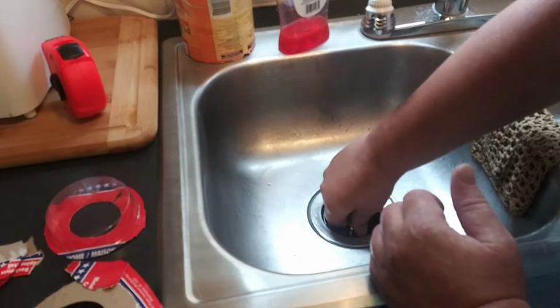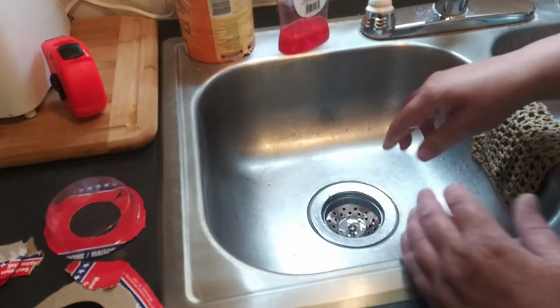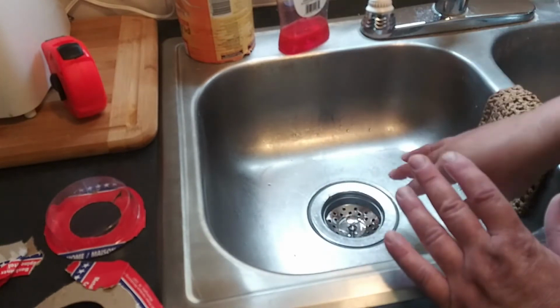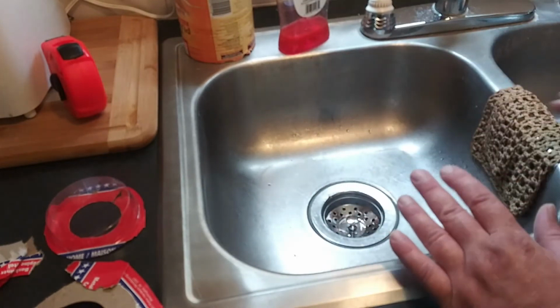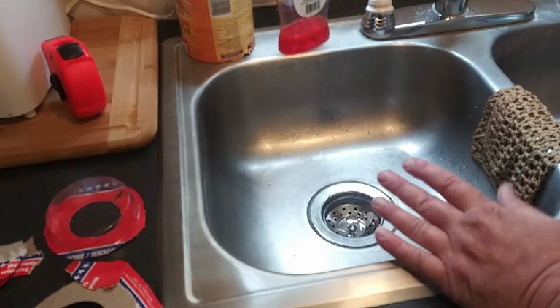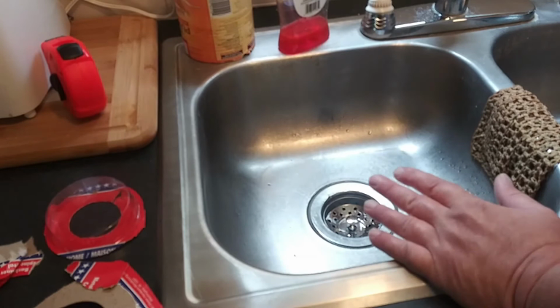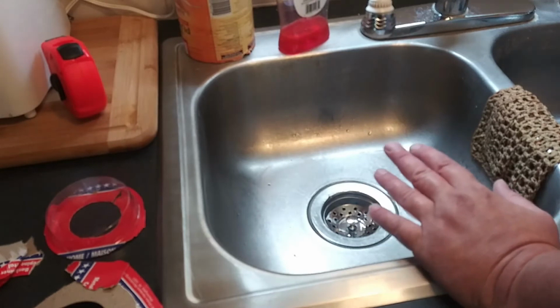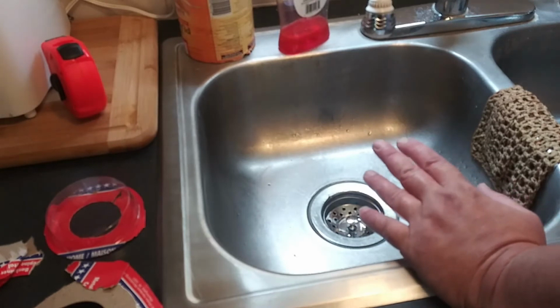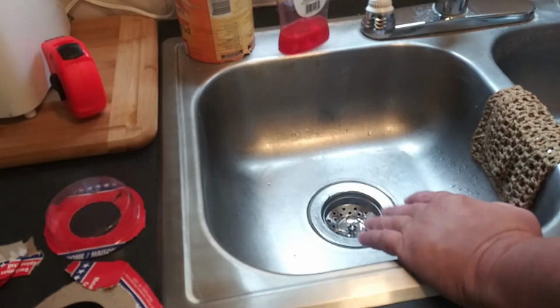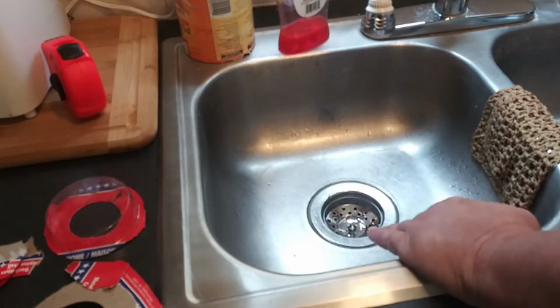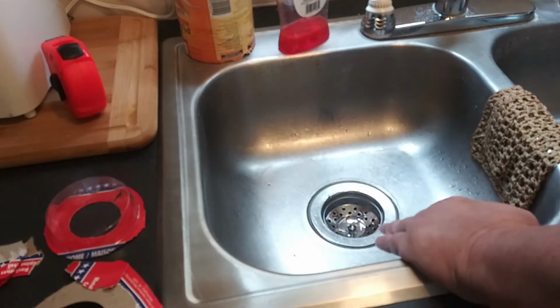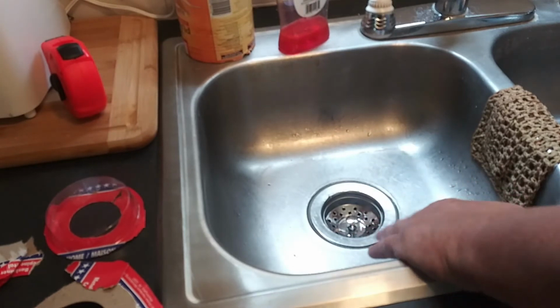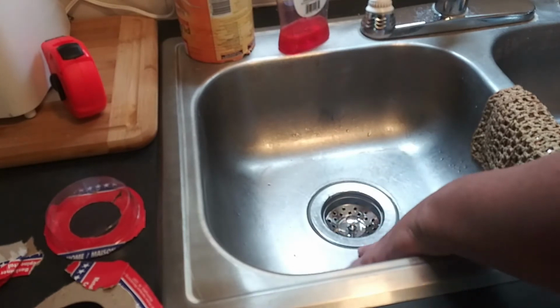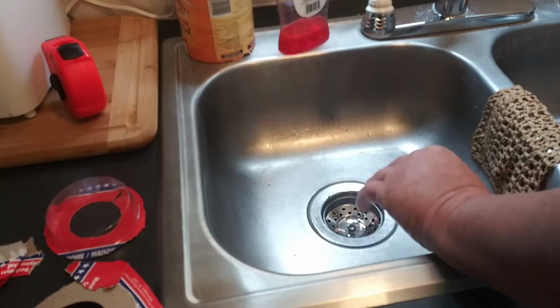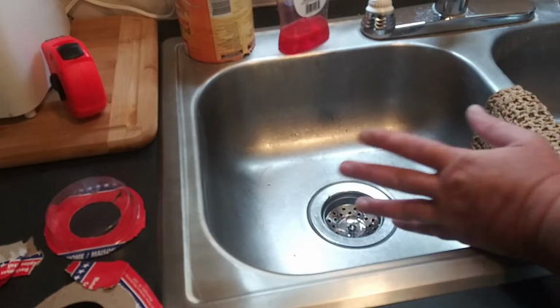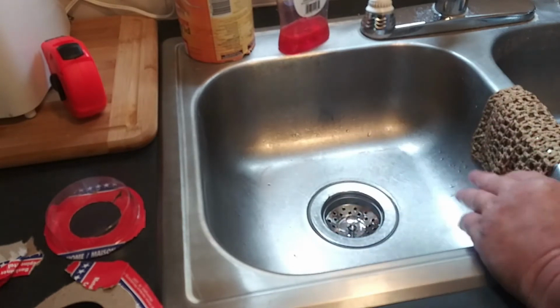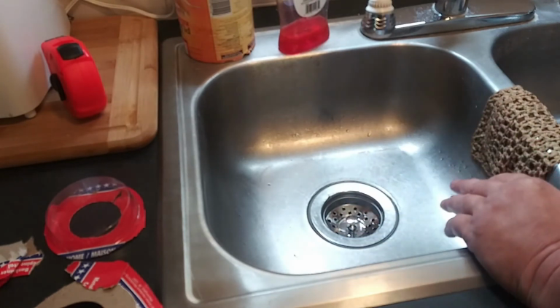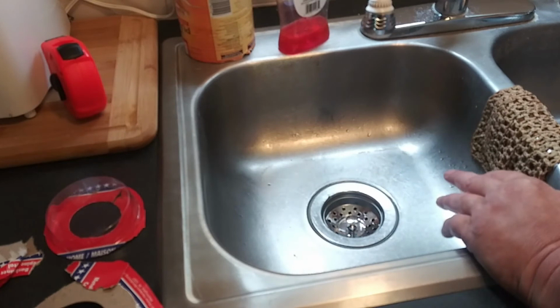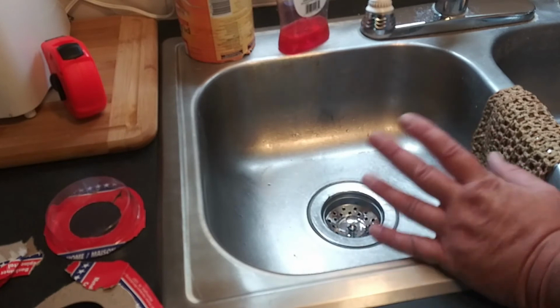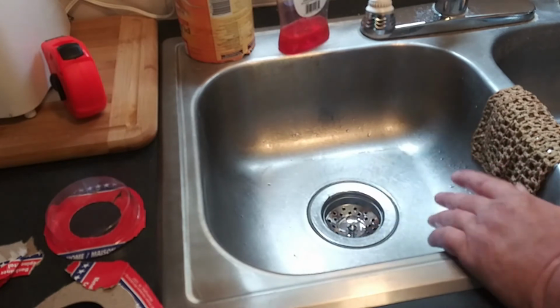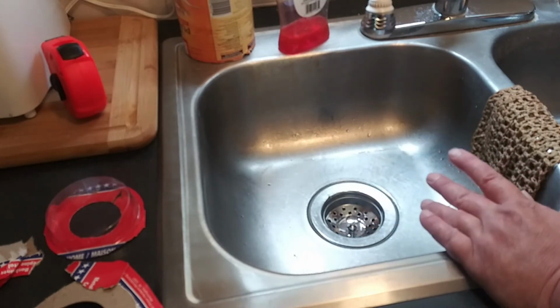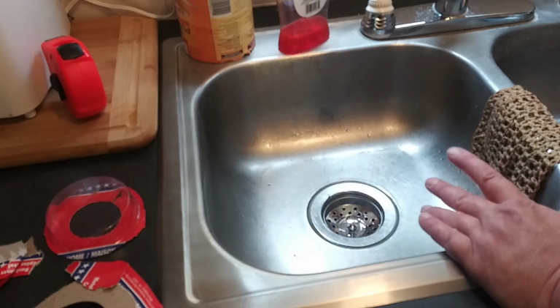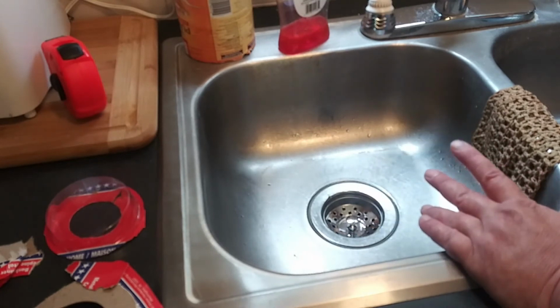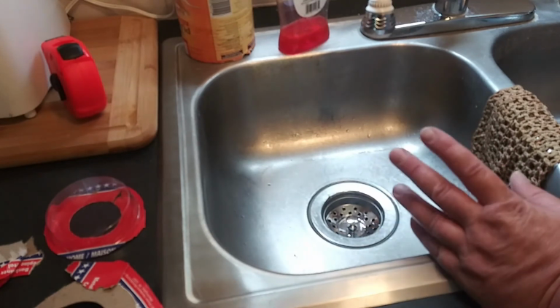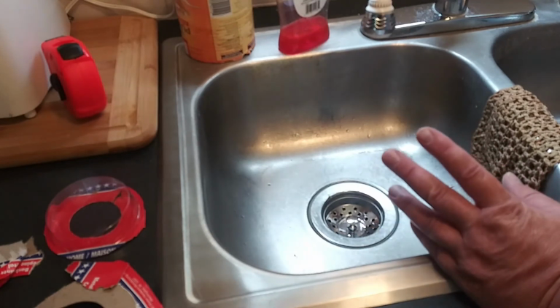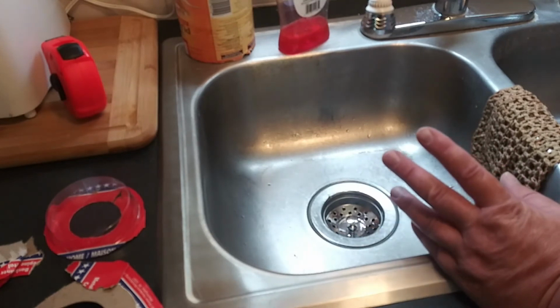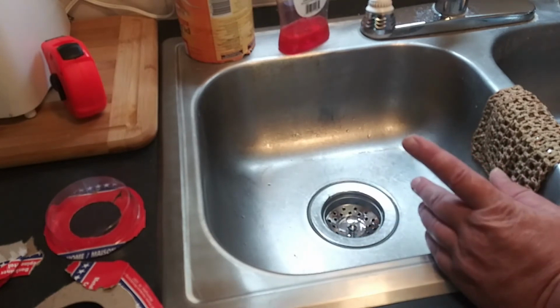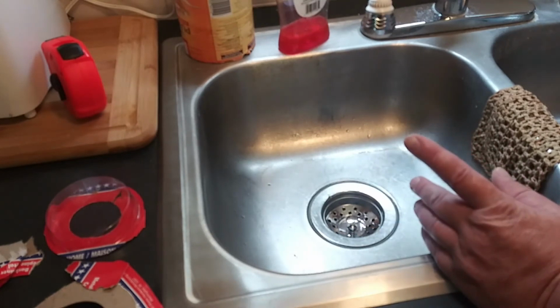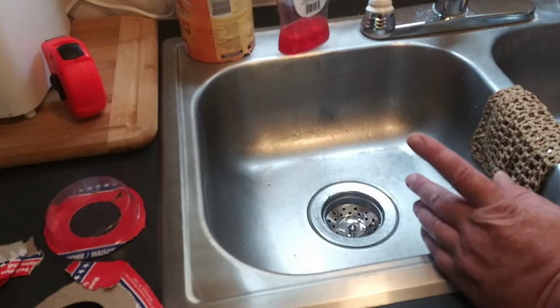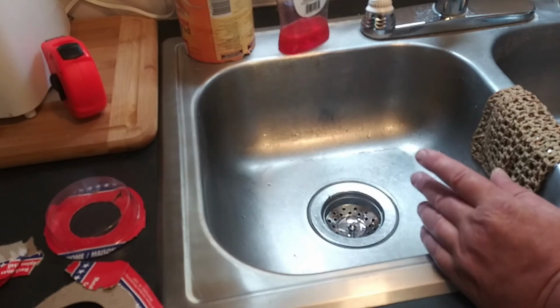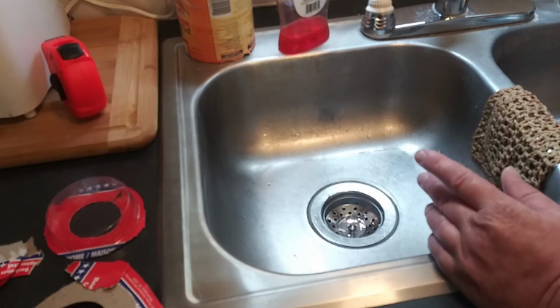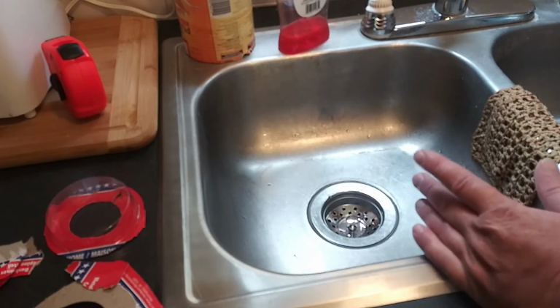Hopefully this helps resolve your issues. I know a lot of people are having problems replacing these — well, now you have a solution. Hopefully you found this video helpful. Do me a favor, click on the subscribe button, and as always, thank you for watching.